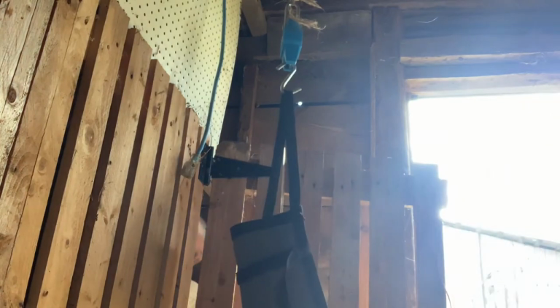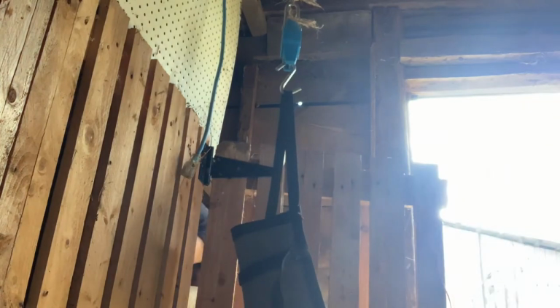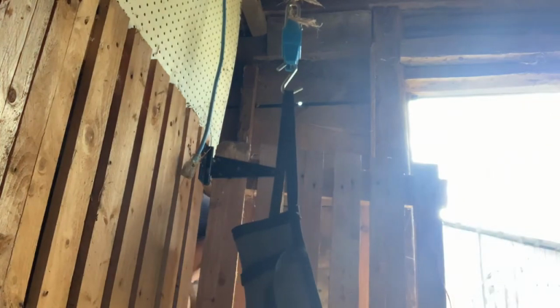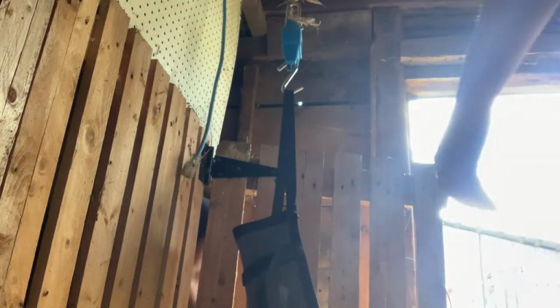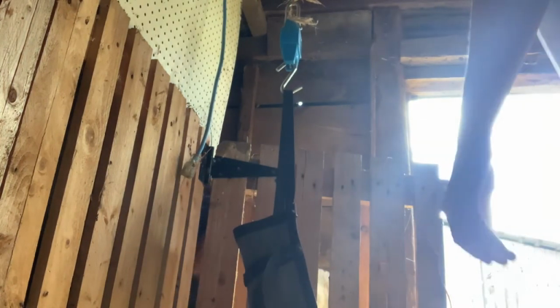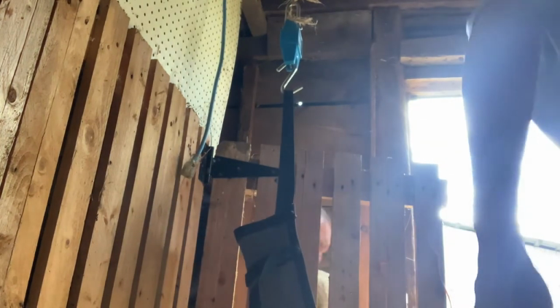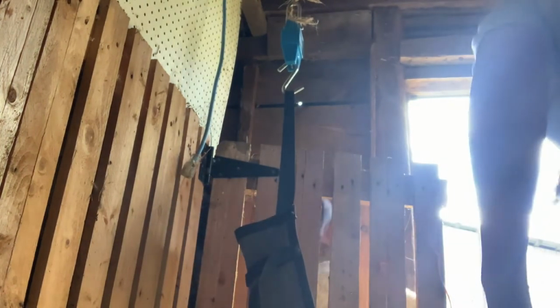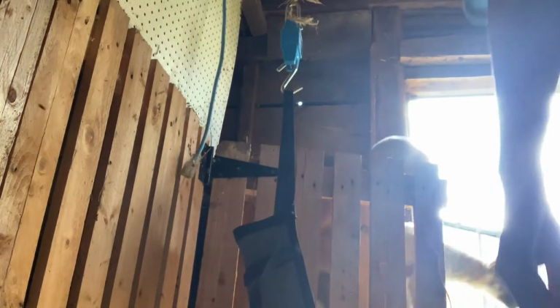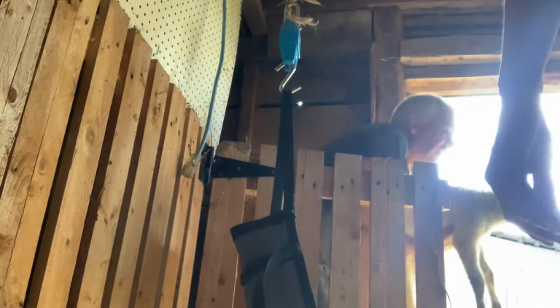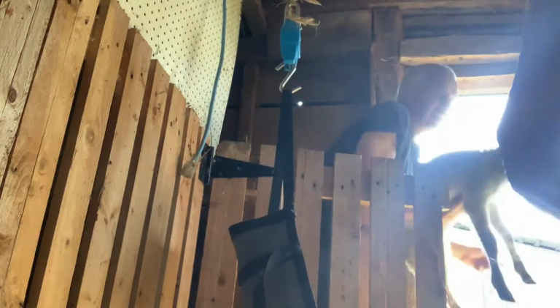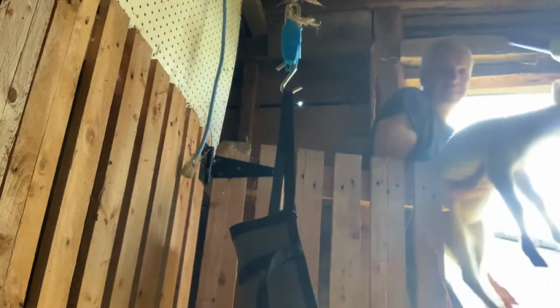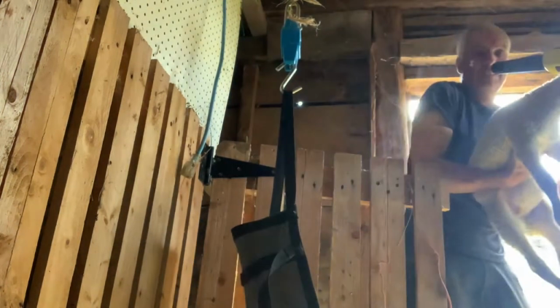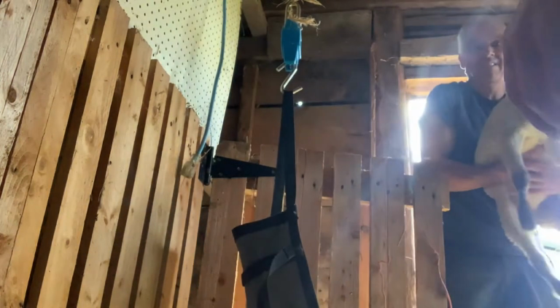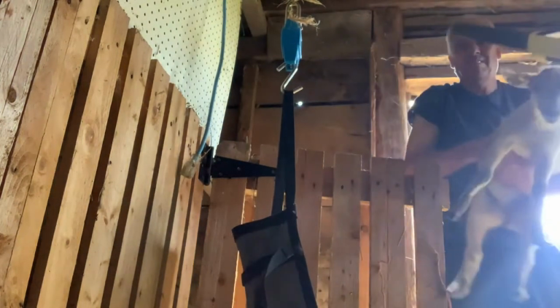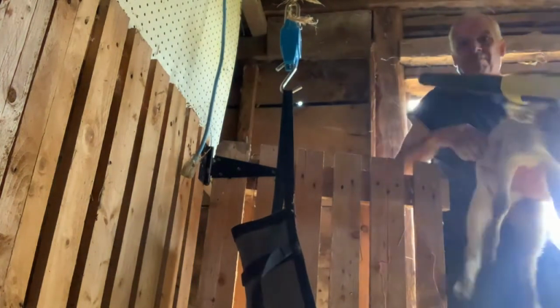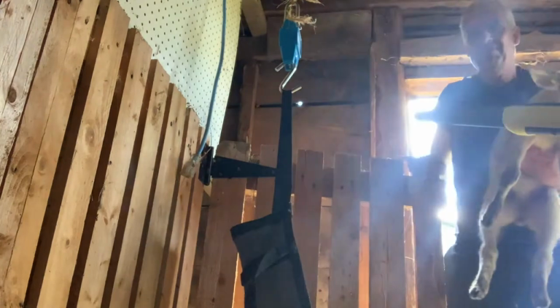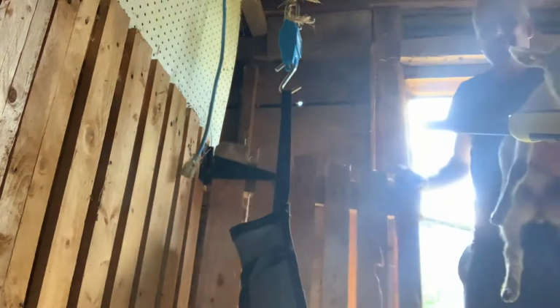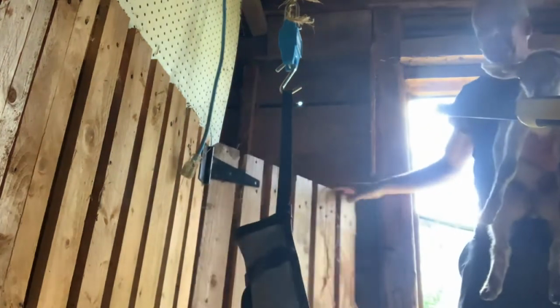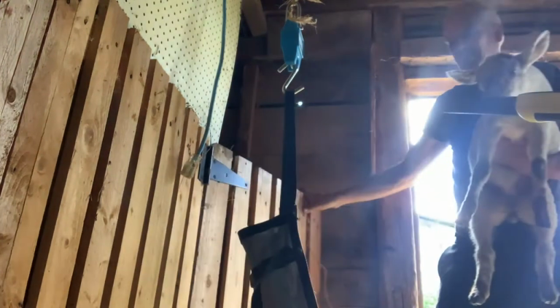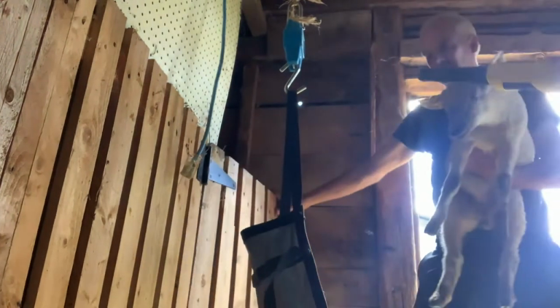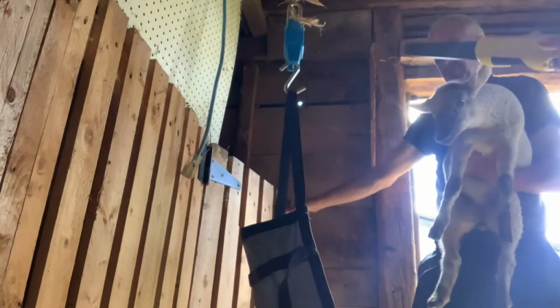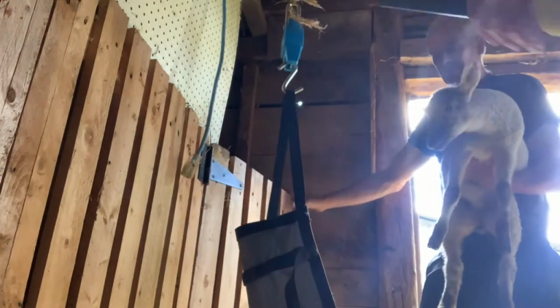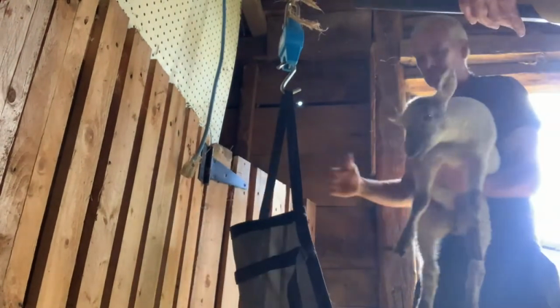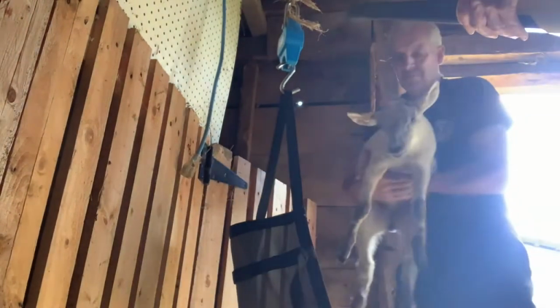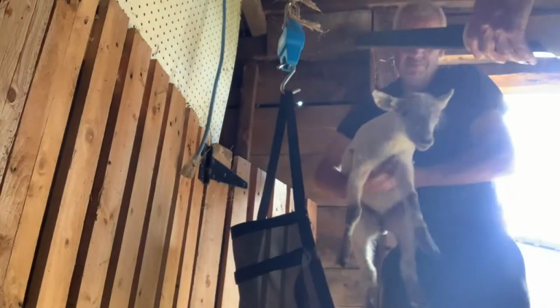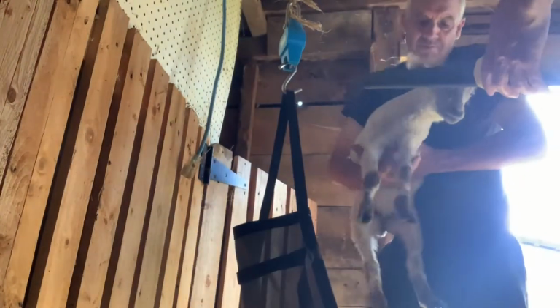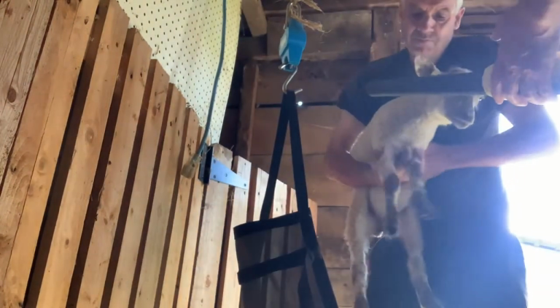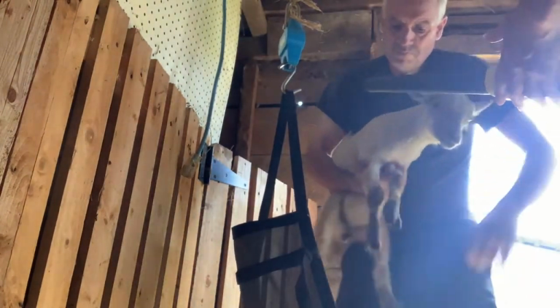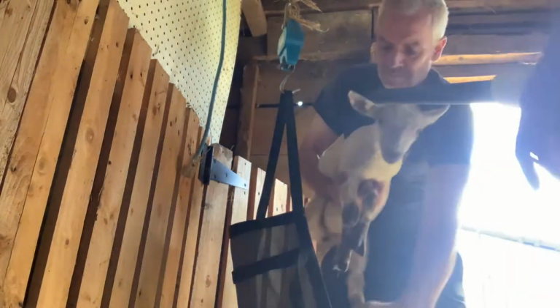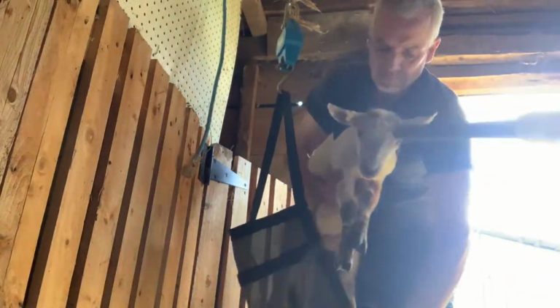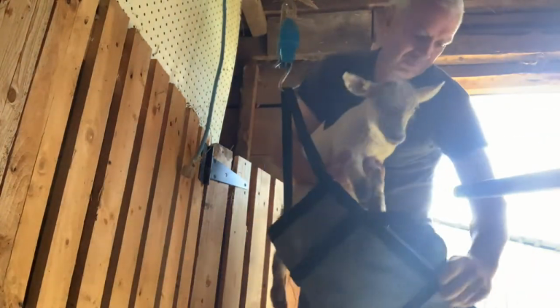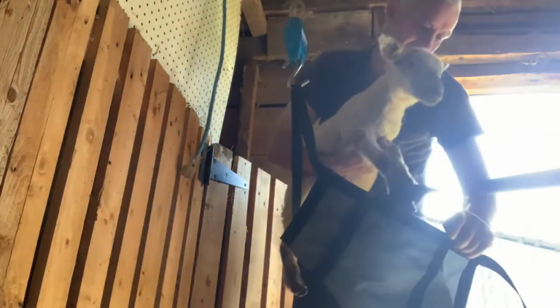All right, grab us another one. I'll scan it. Just hold on here. Okay, this is a female born May 3rd.